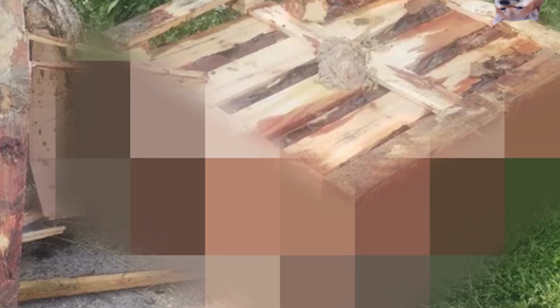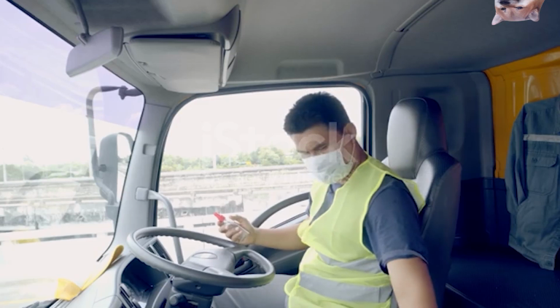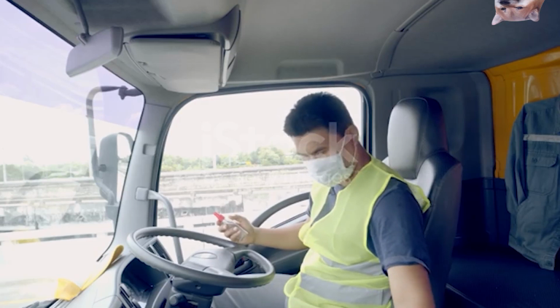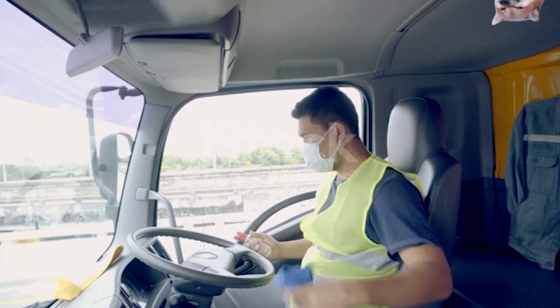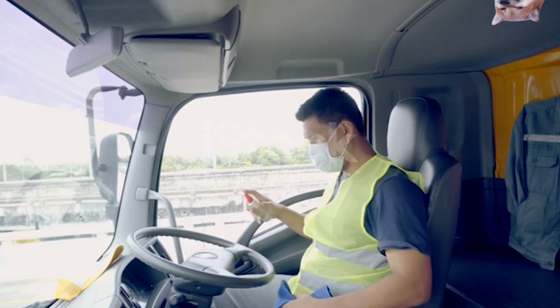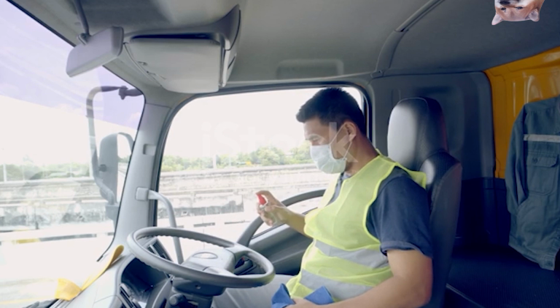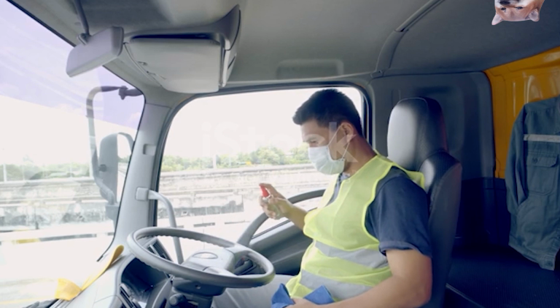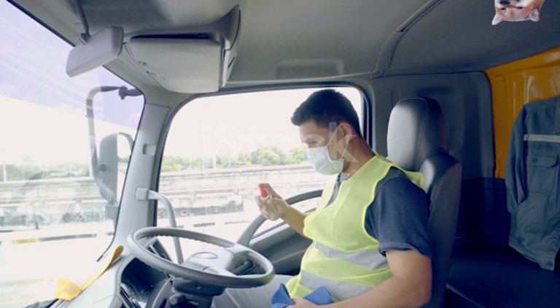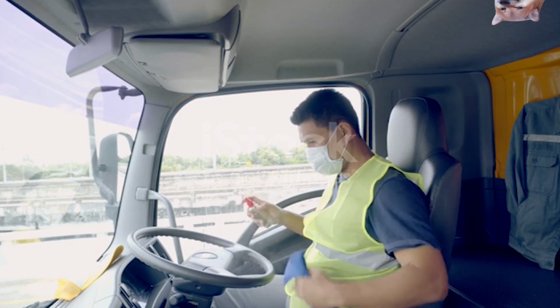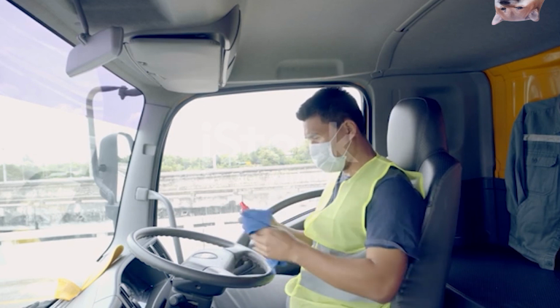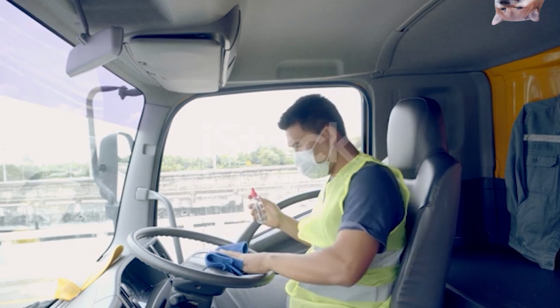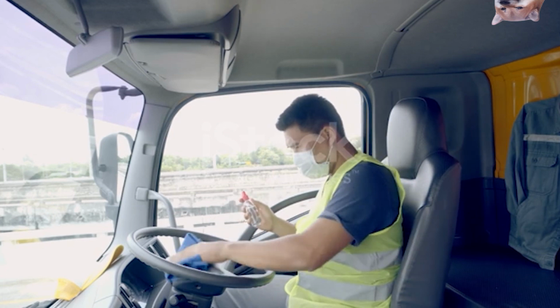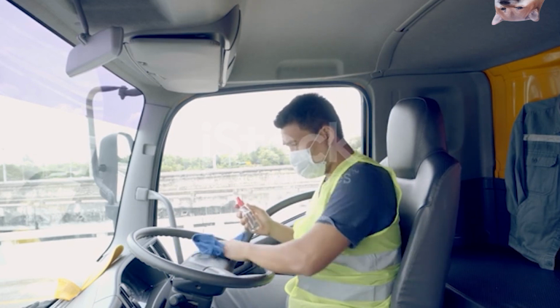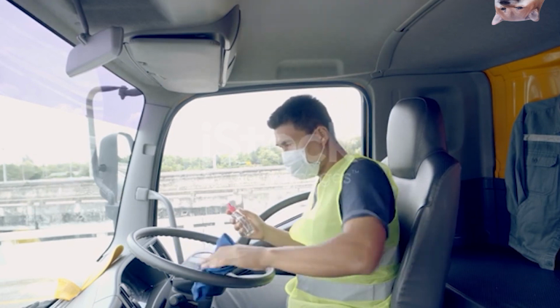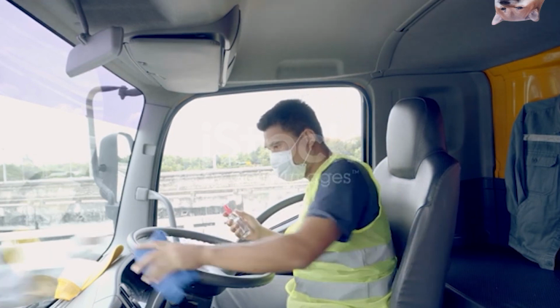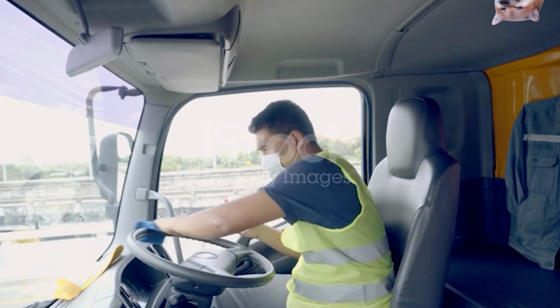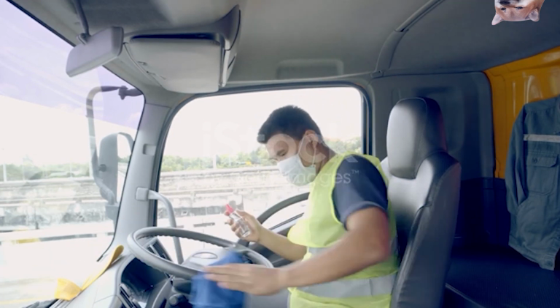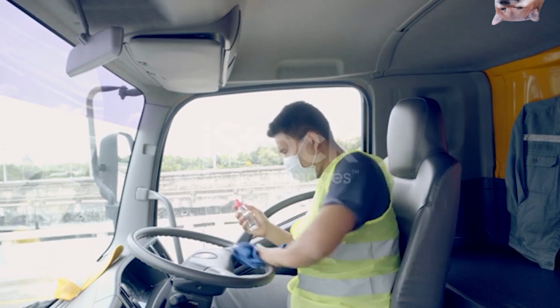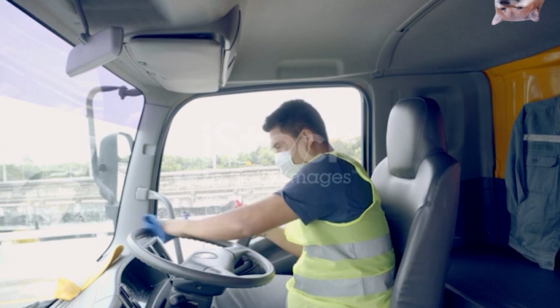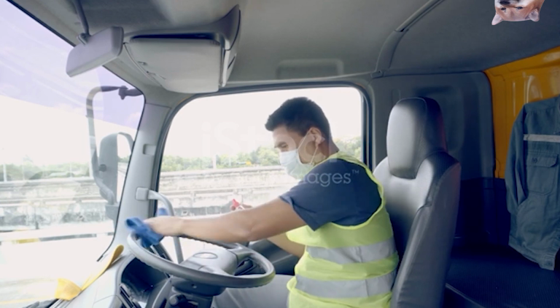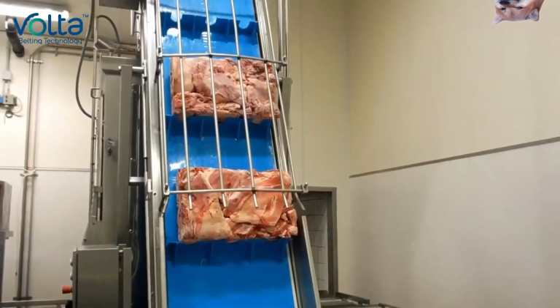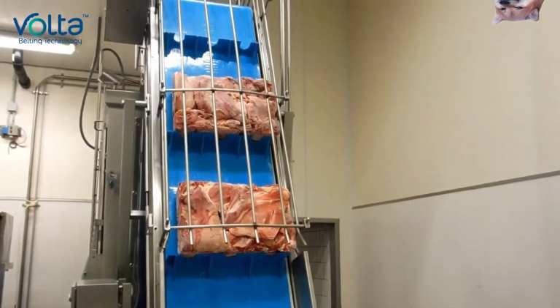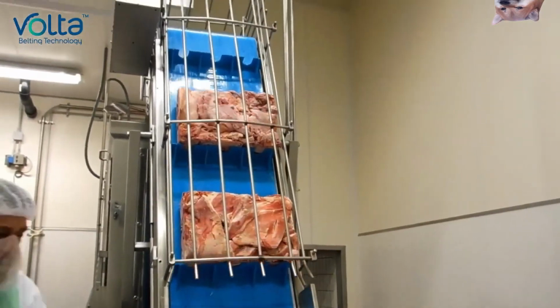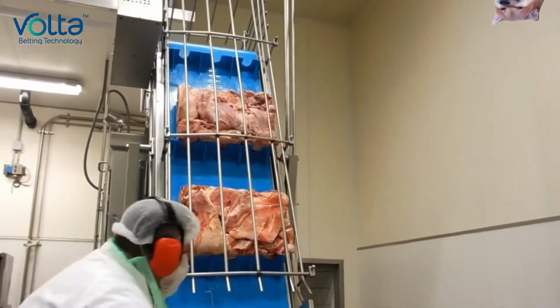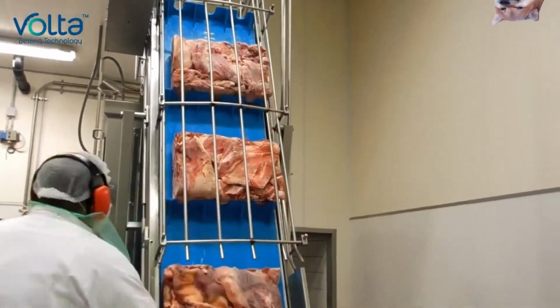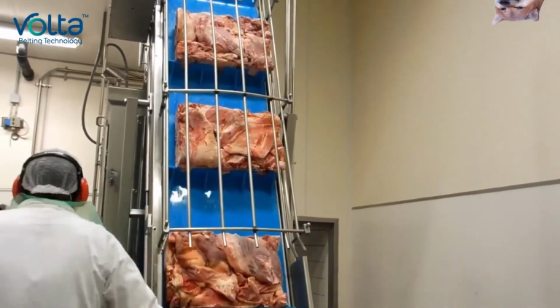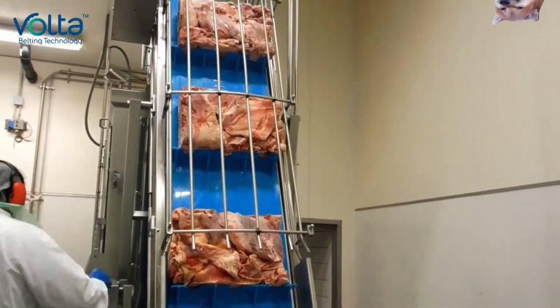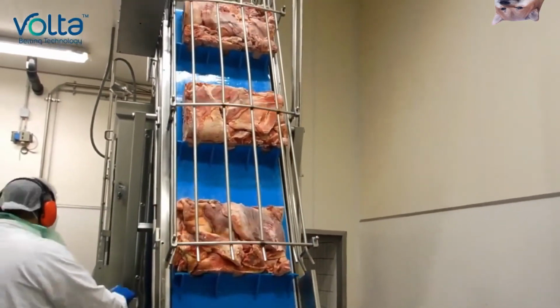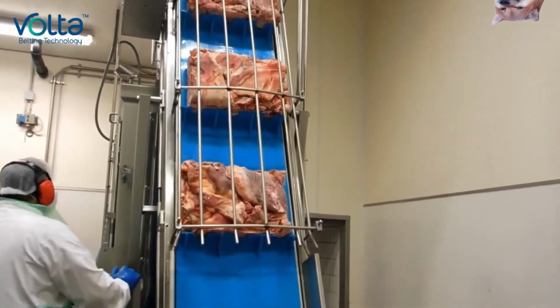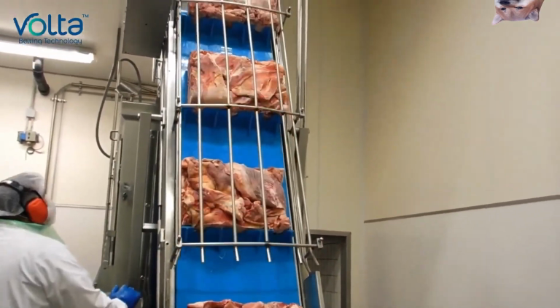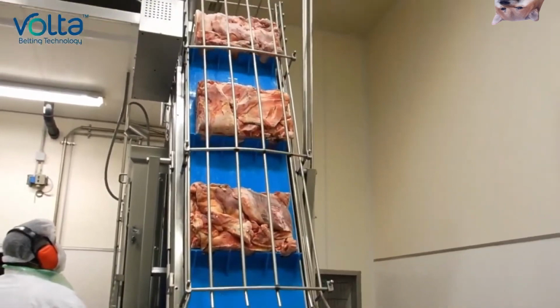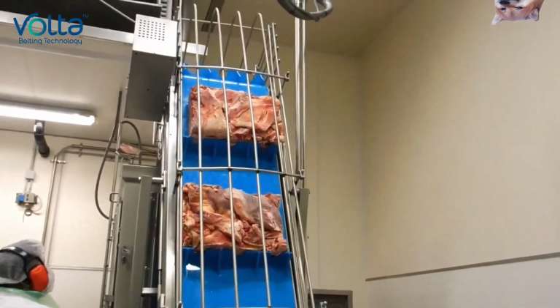During transportation, the driver wears a face mask at all times — he would otherwise faint from the unimaginable stench. Back at the factory, they load the pallets onto a conveyor belt for further processing.